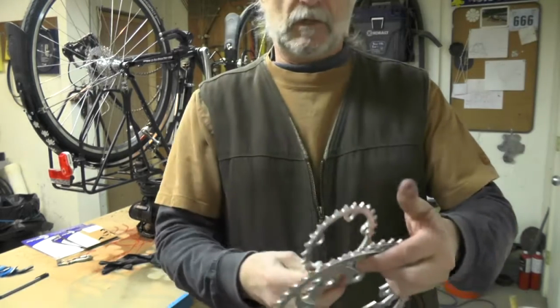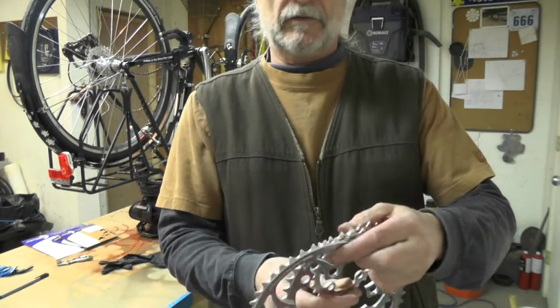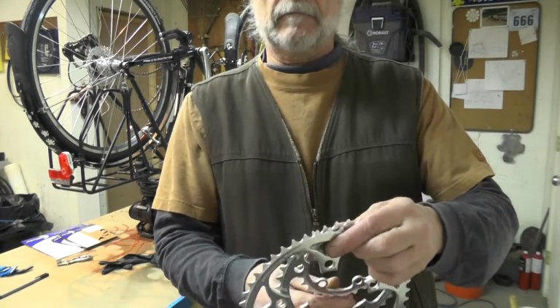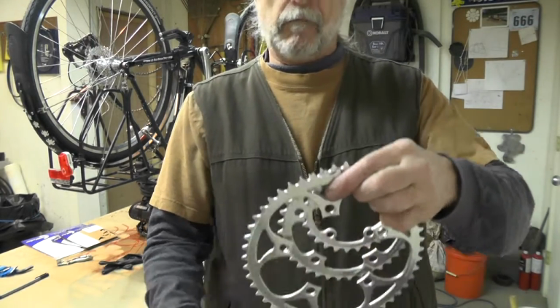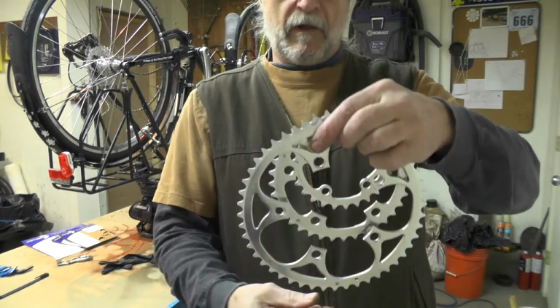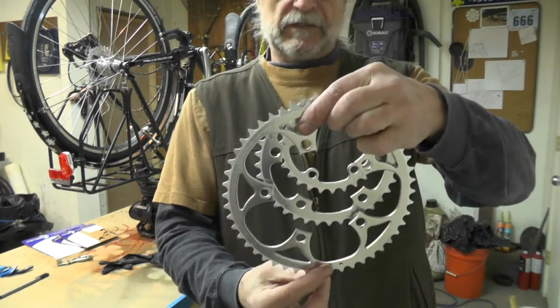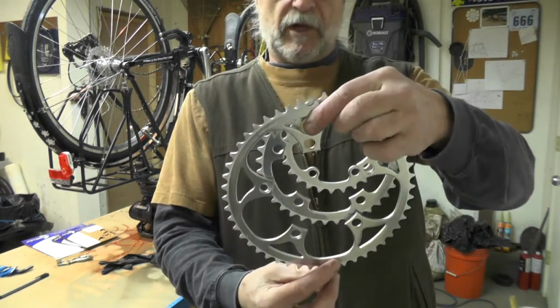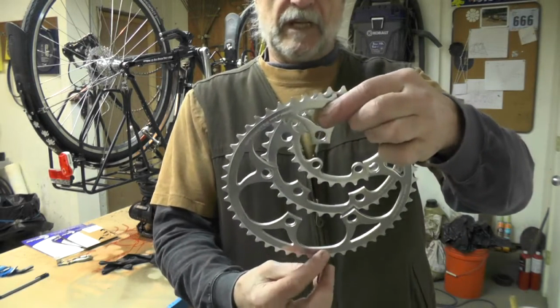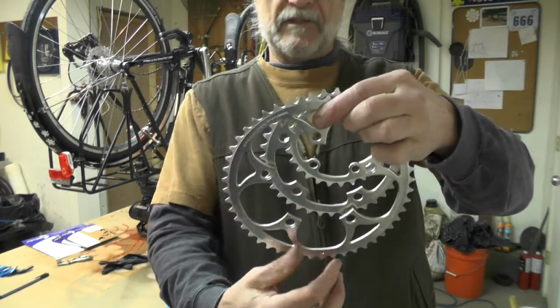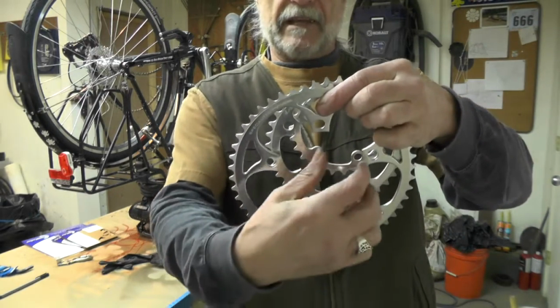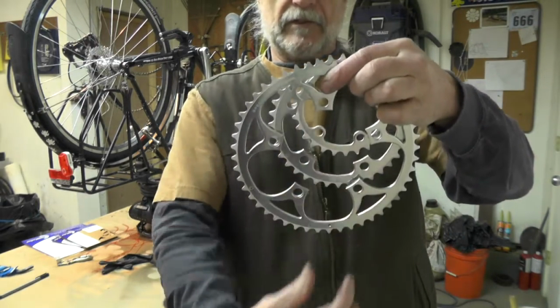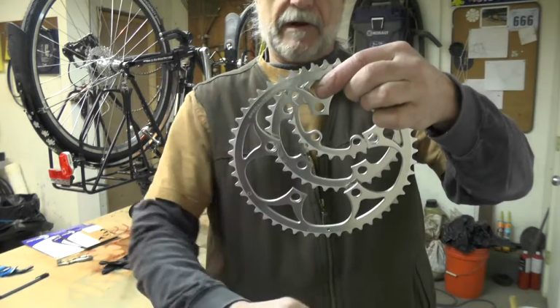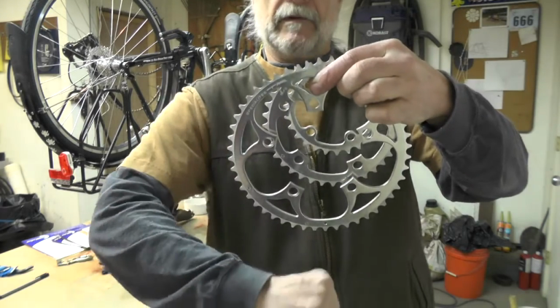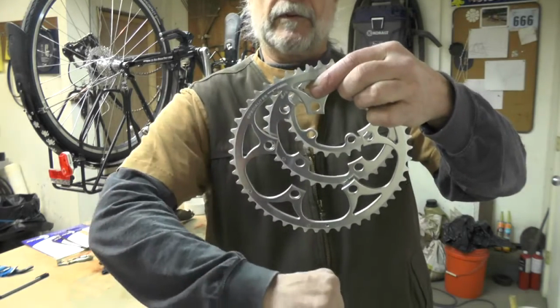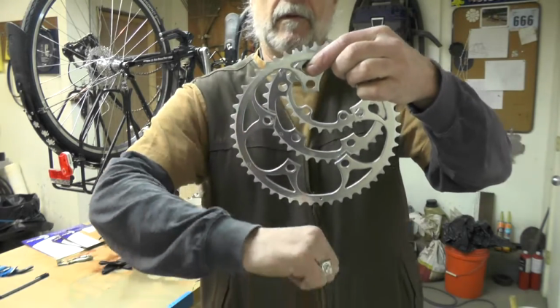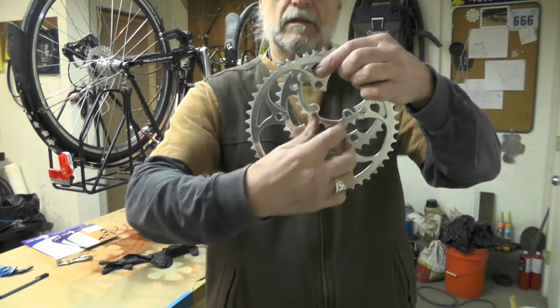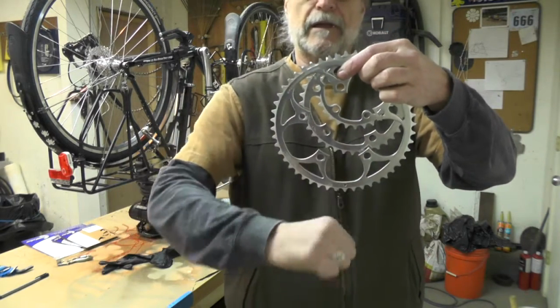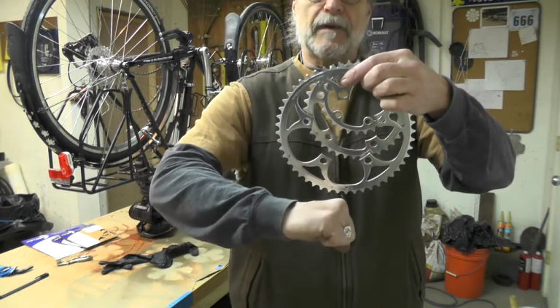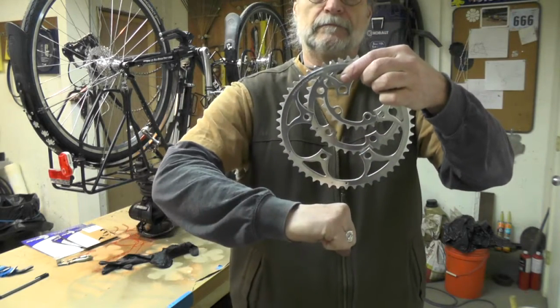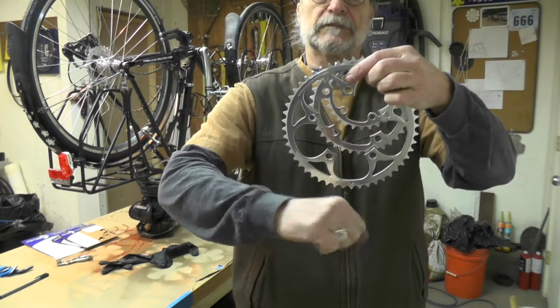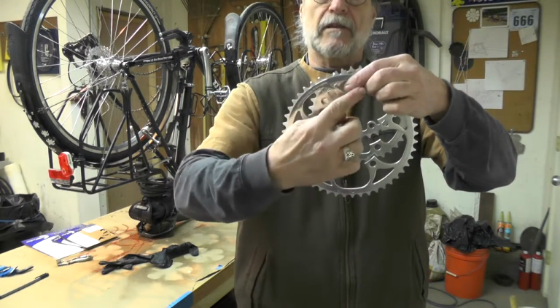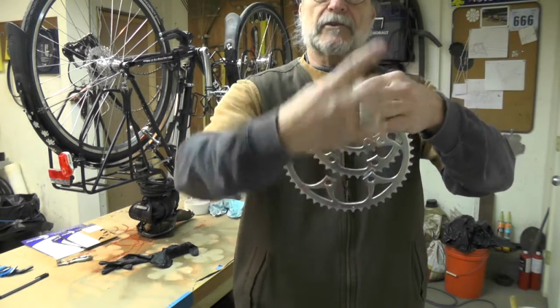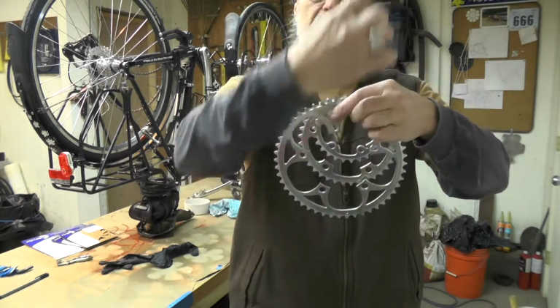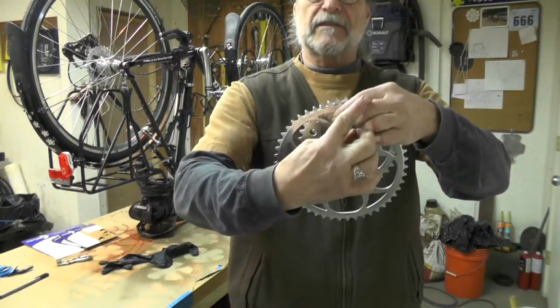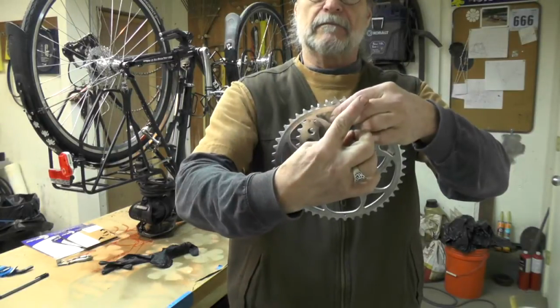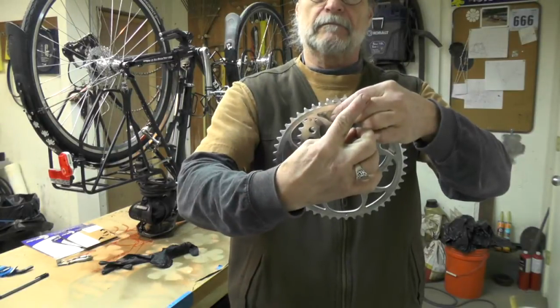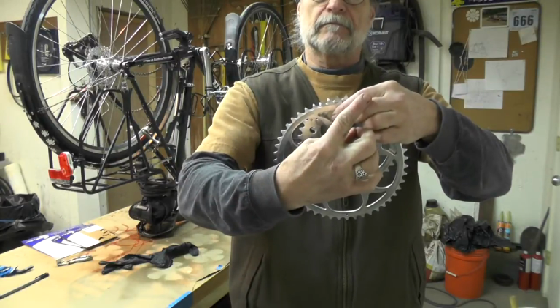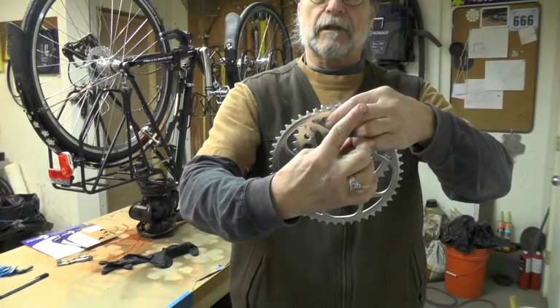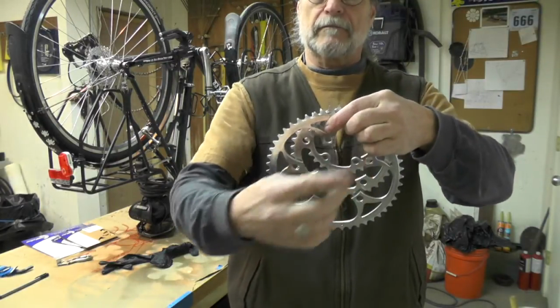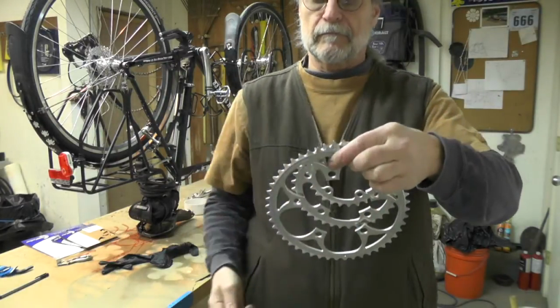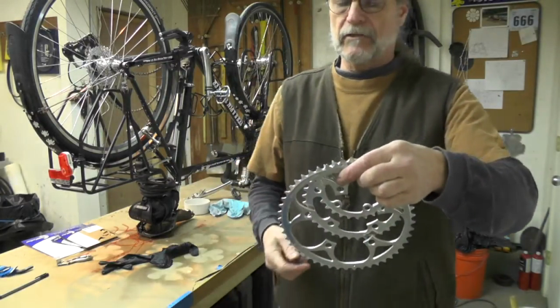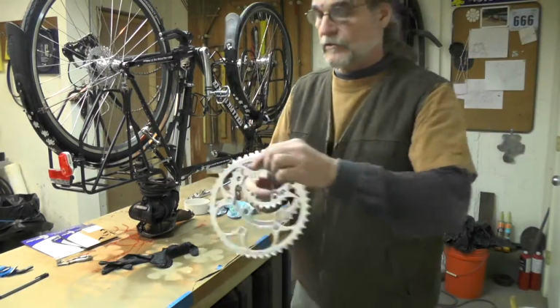All the arrows line up. On the opposite side of the arrow is going to be the crank with your pedal. All the arrows are going to be on the opposite side, they're all going to line up. Okay, let's do this.